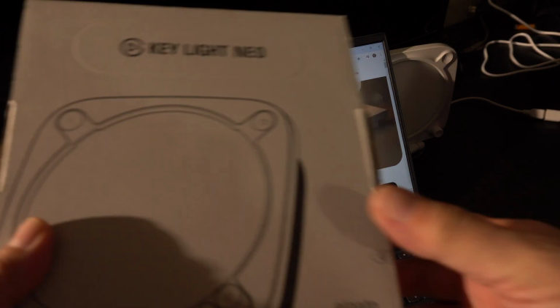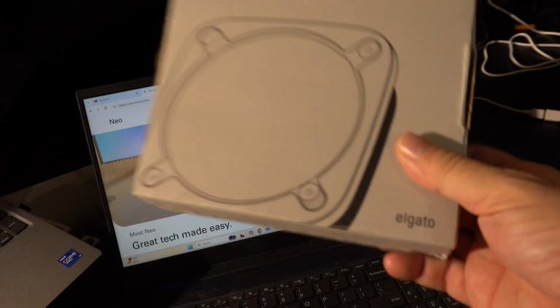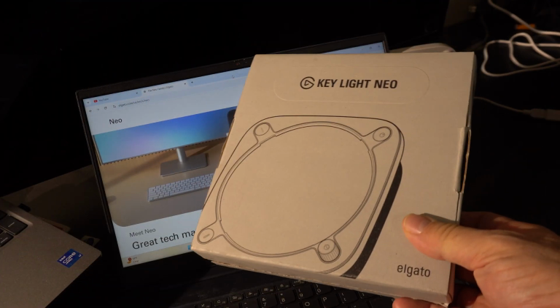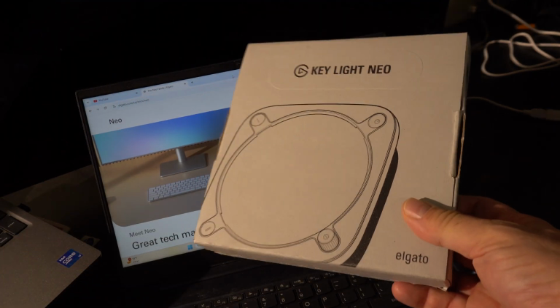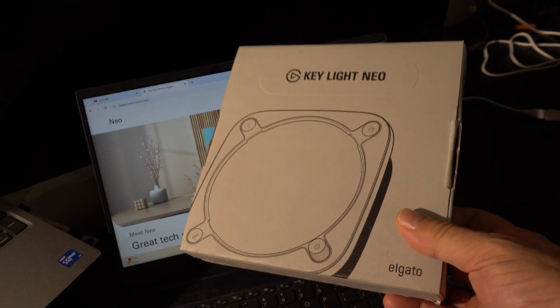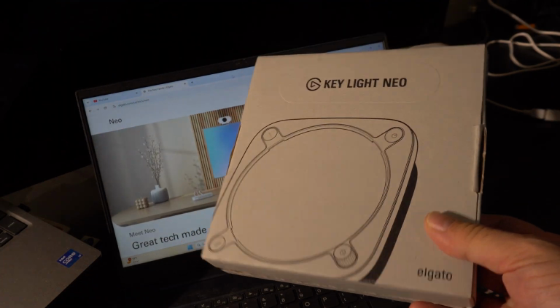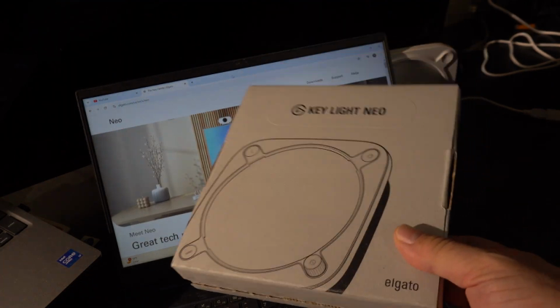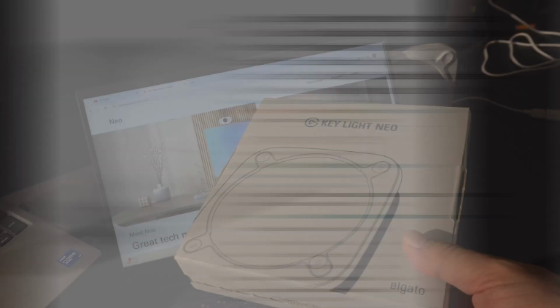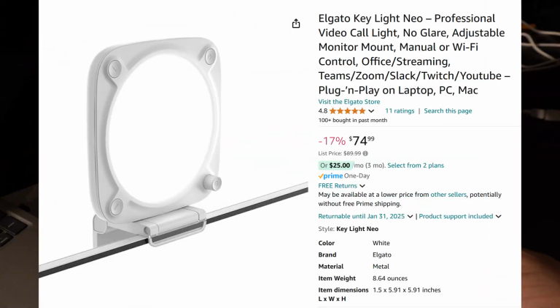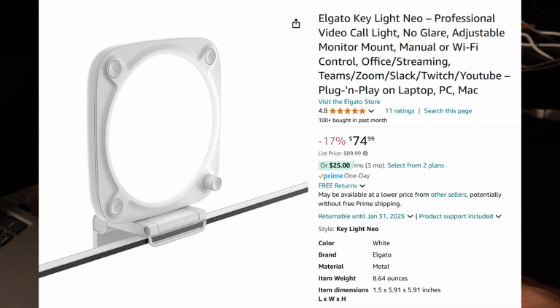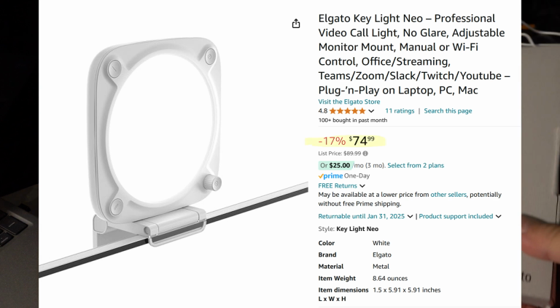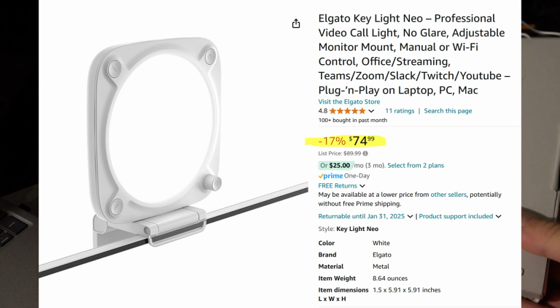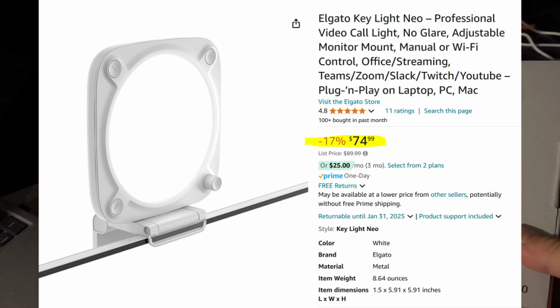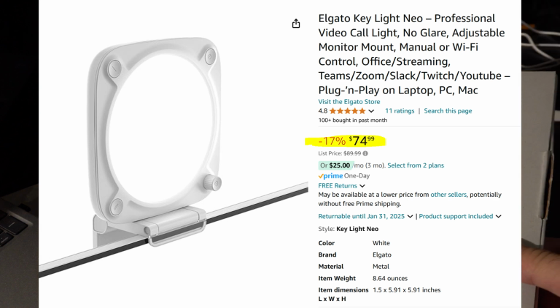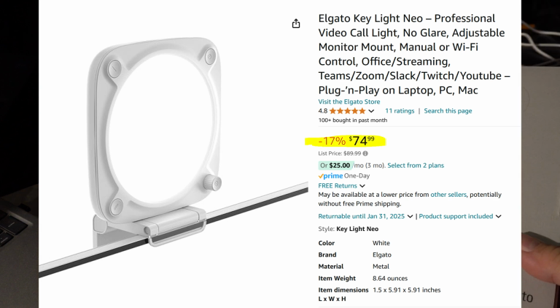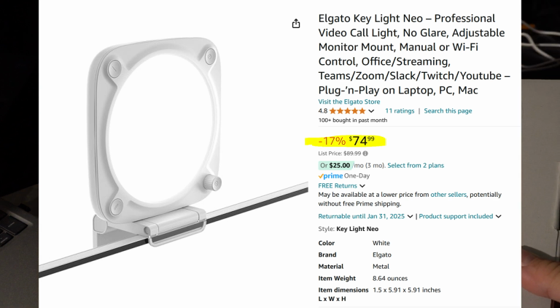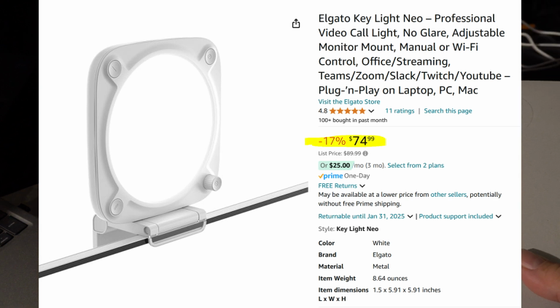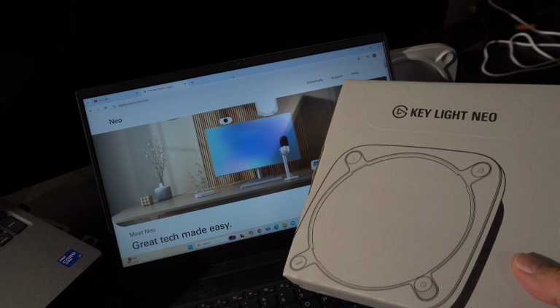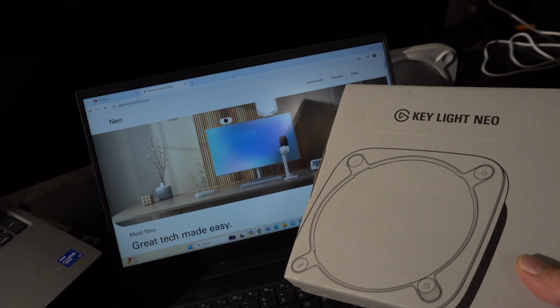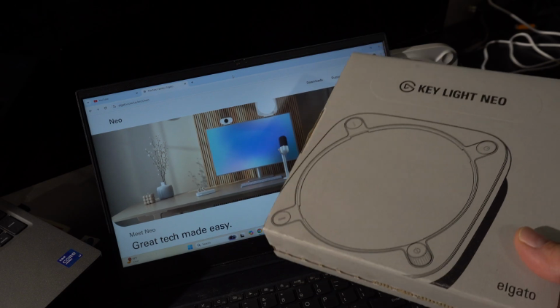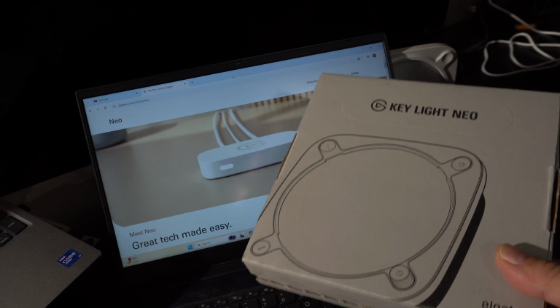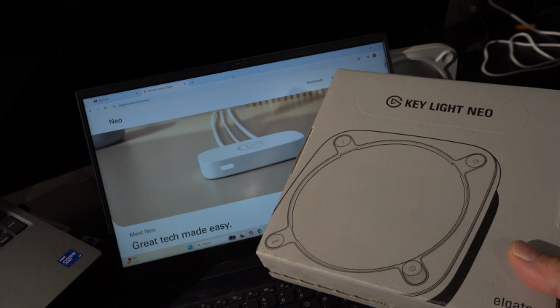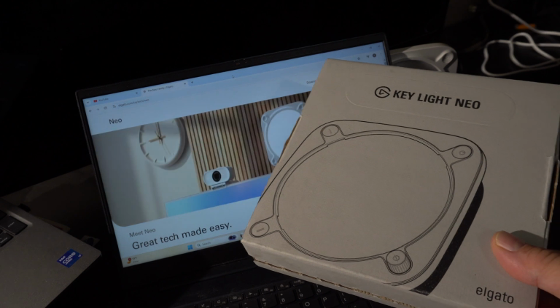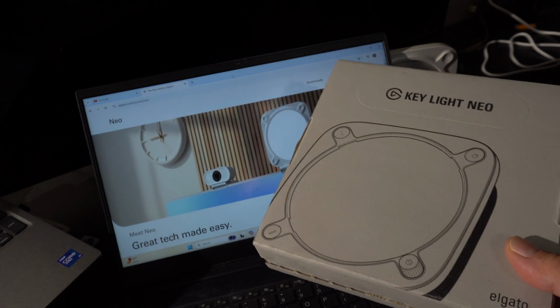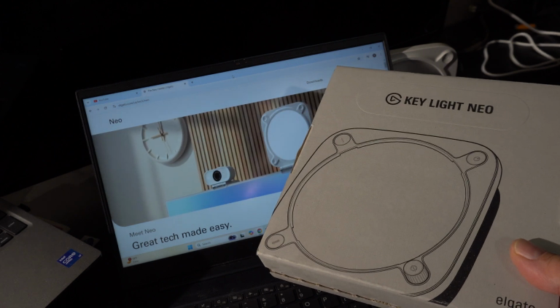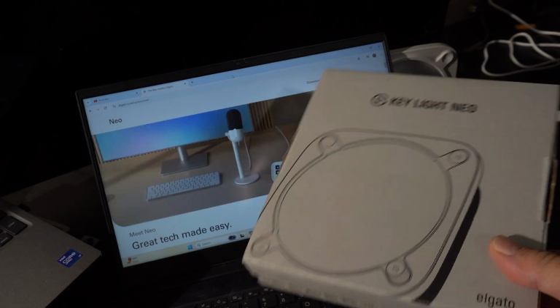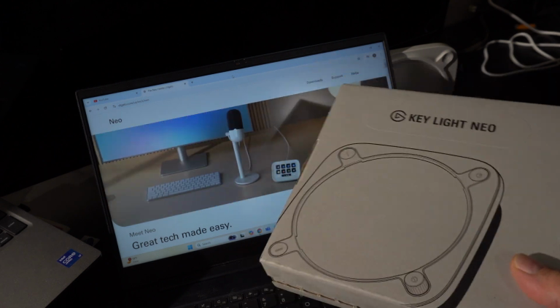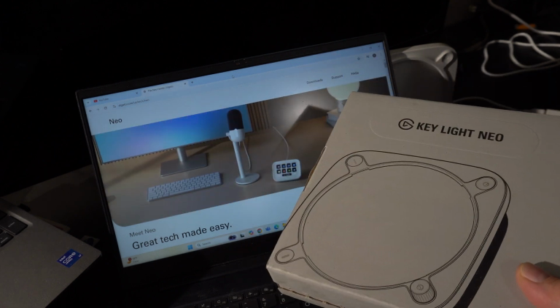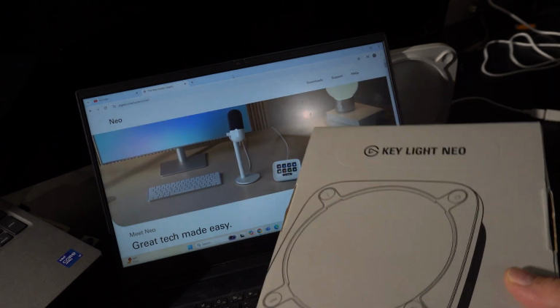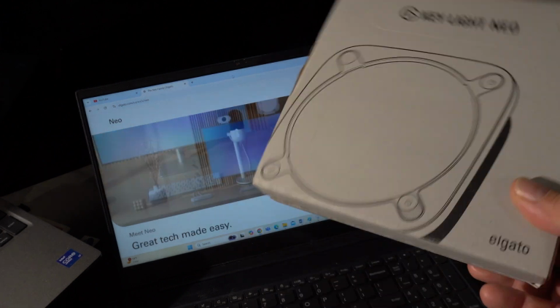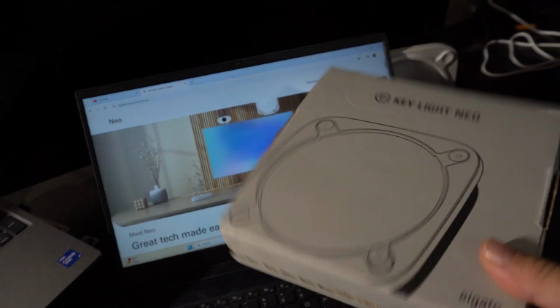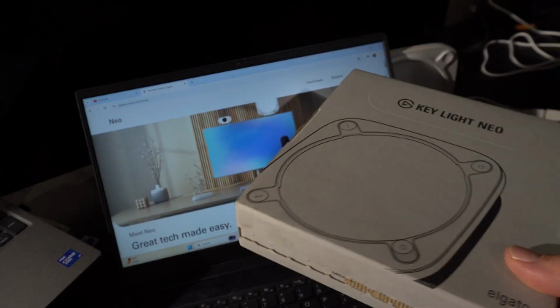Full disclosure, I got this for about $35 new. Retail right now it's going for about $74 on Amazon. Considering it's basically just a Wi-Fi LED, it might not be worth it — but I happened to stumble across this.